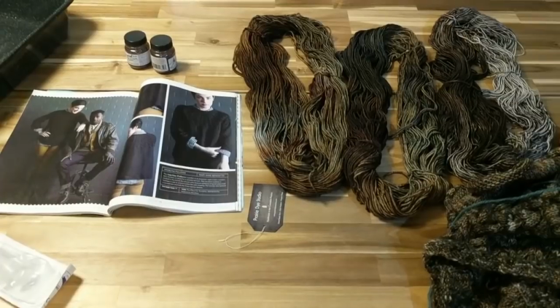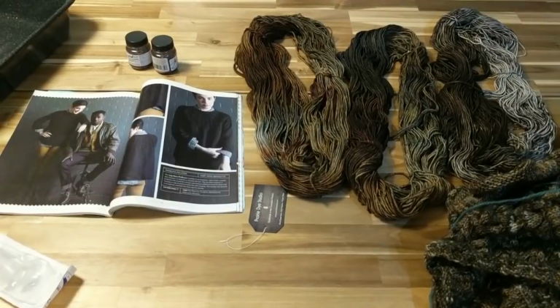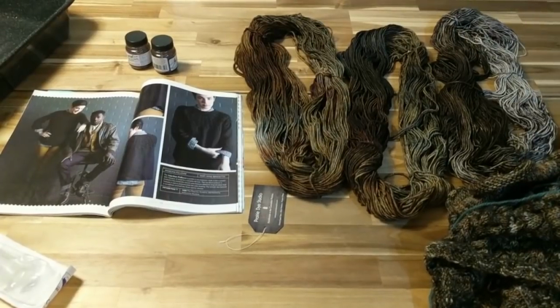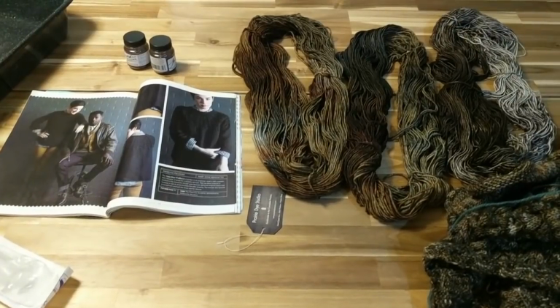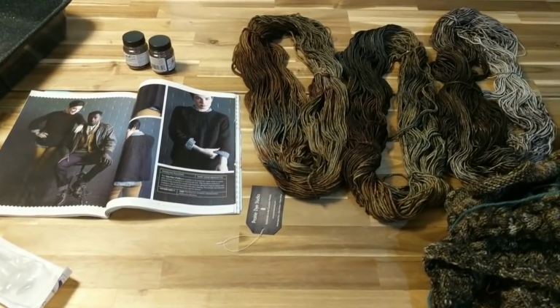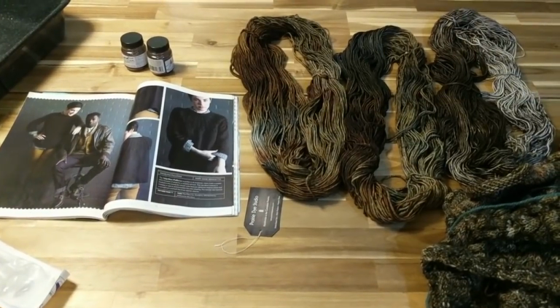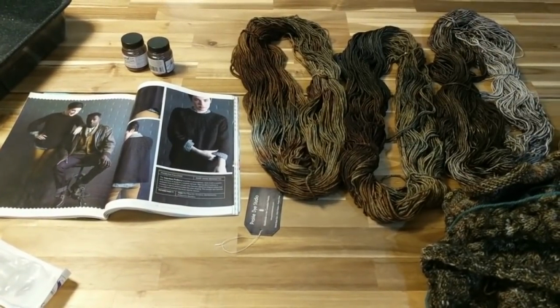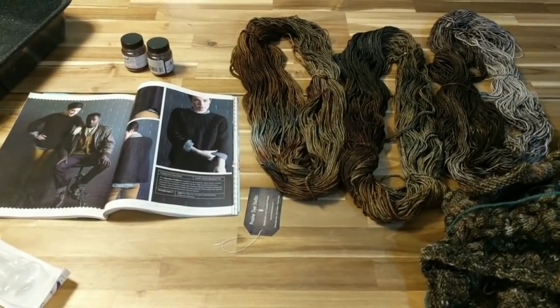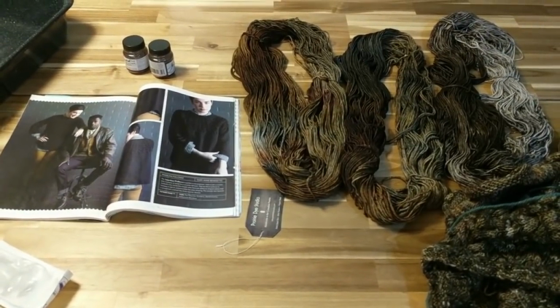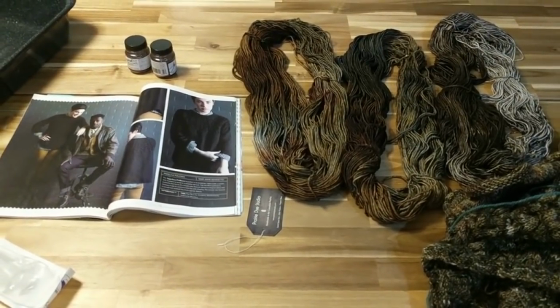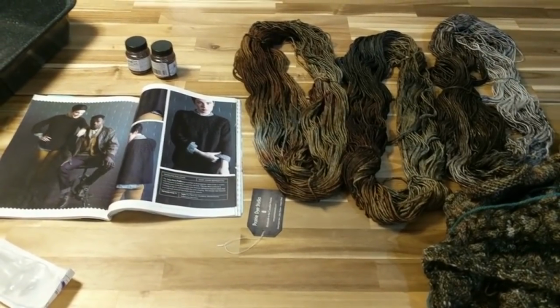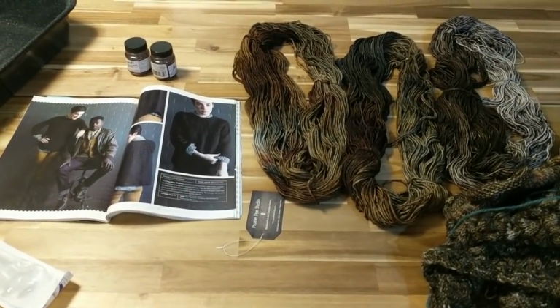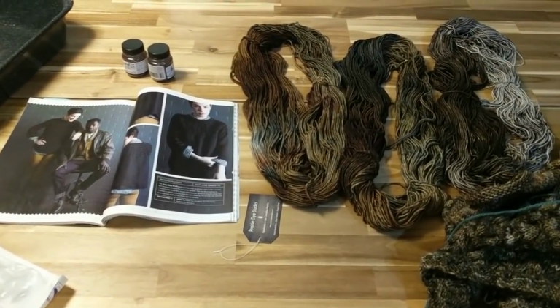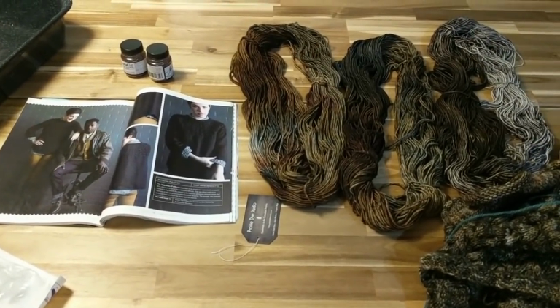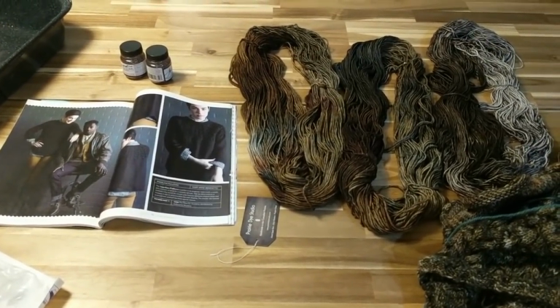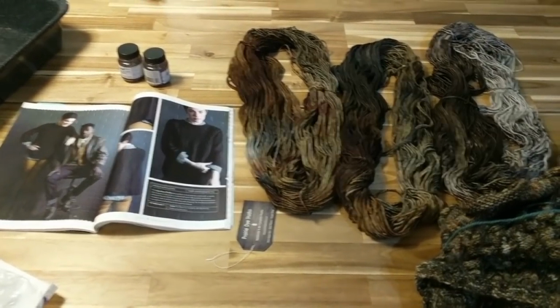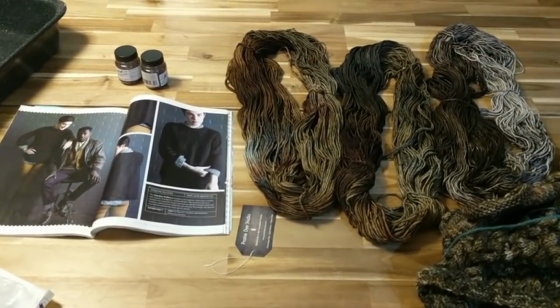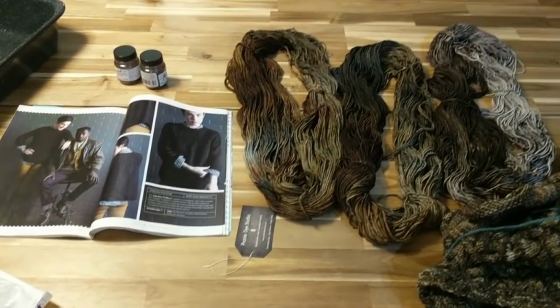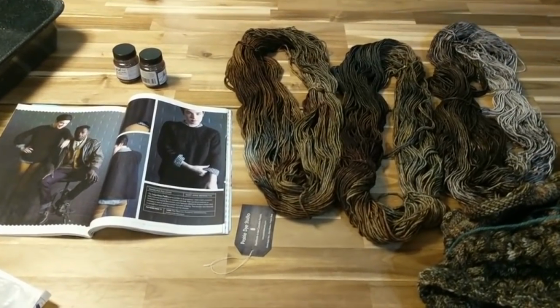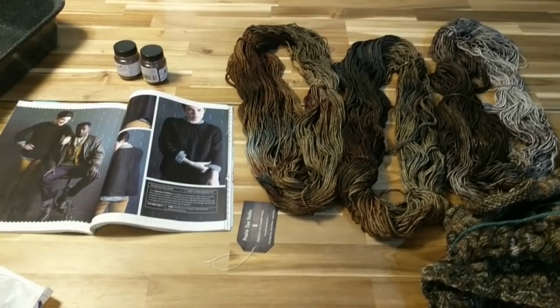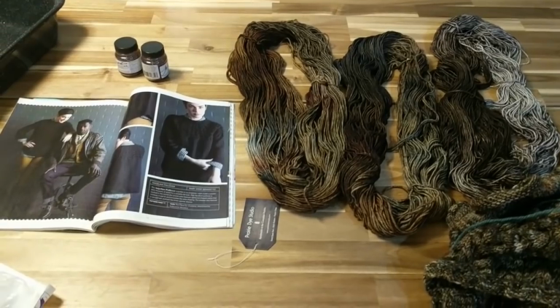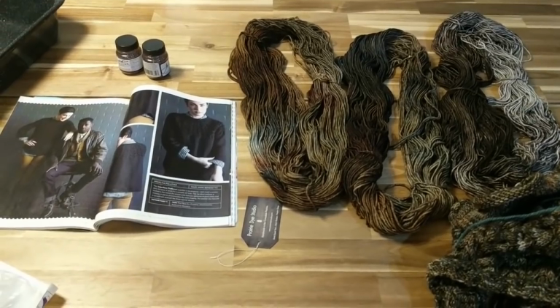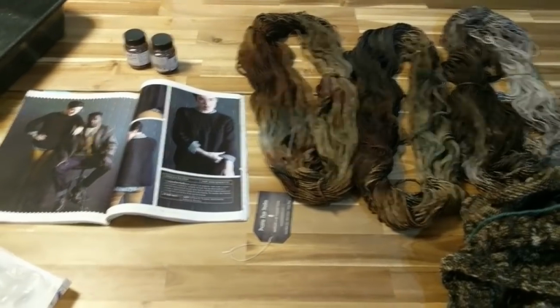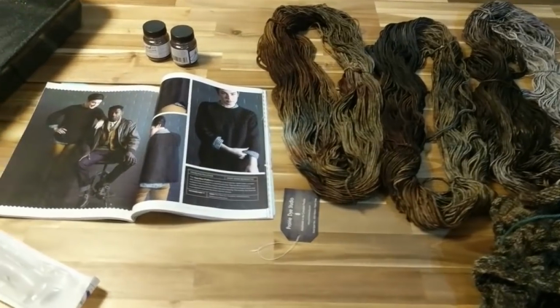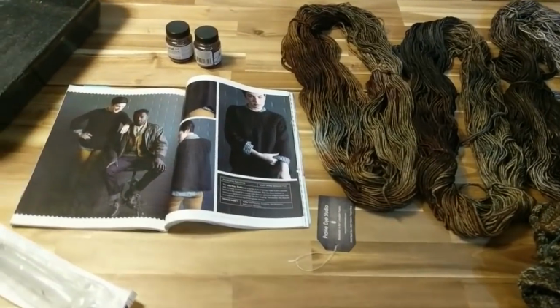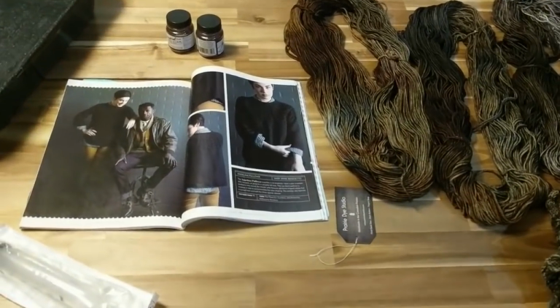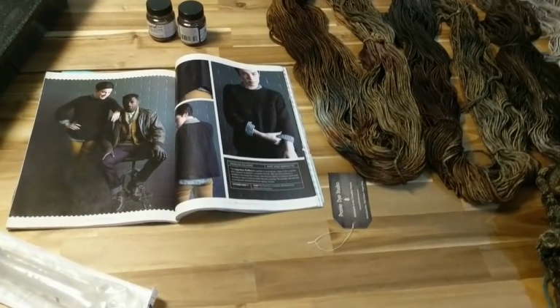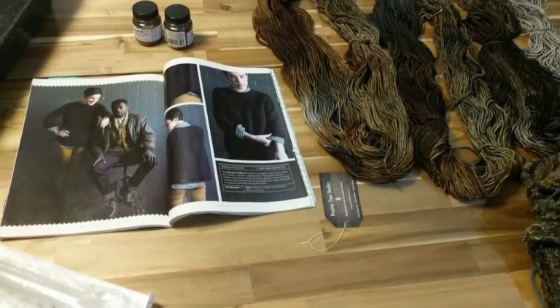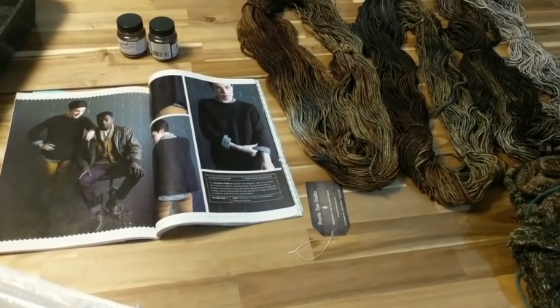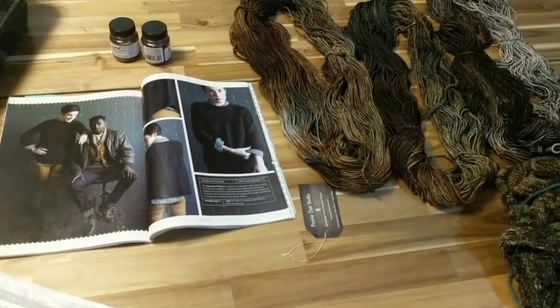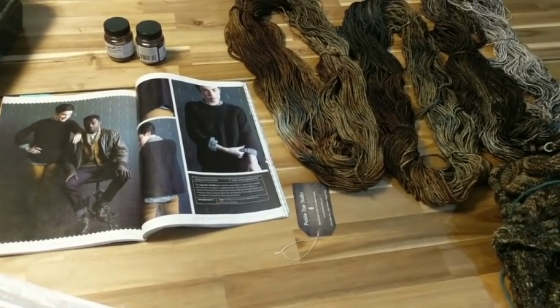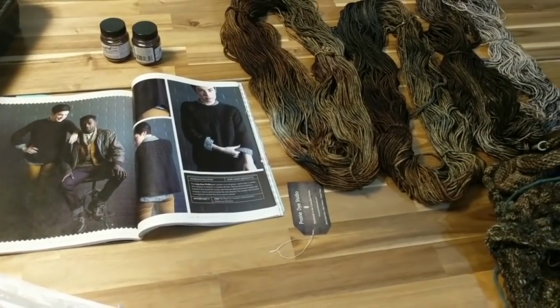Alright, the boys have gone to bed, and tonight I have a bit of a dyeing project — the first dyeing project I'm going to tackle in my new space.